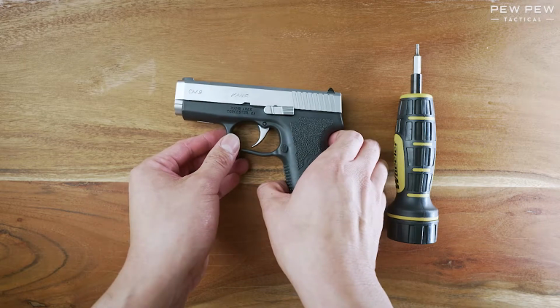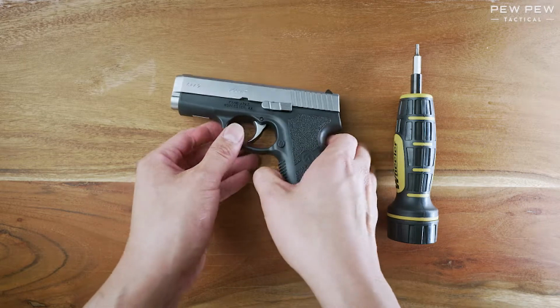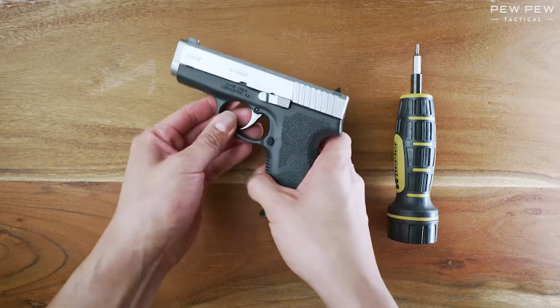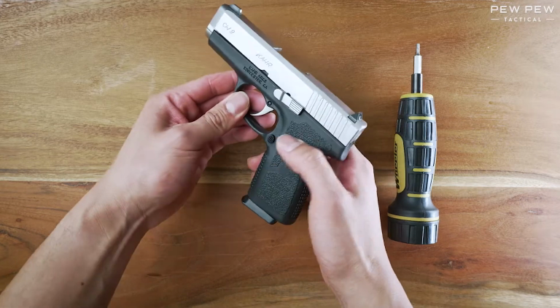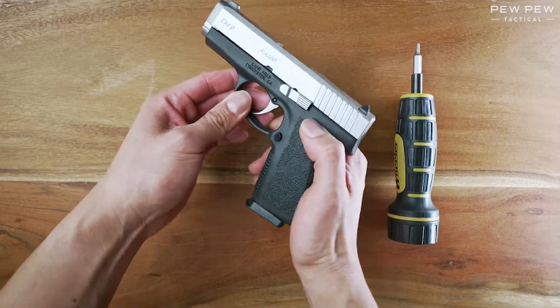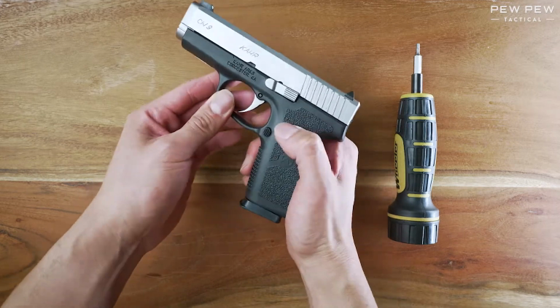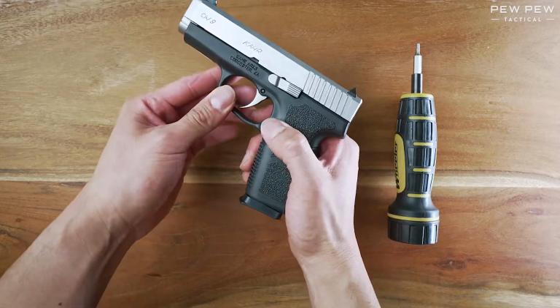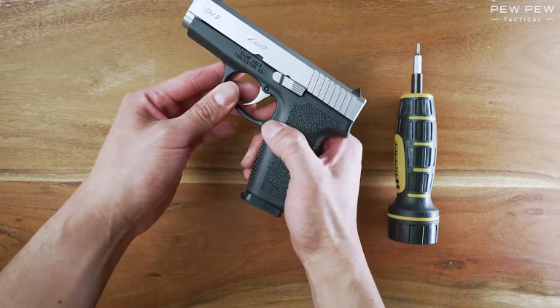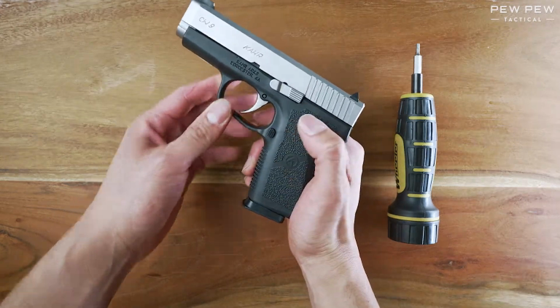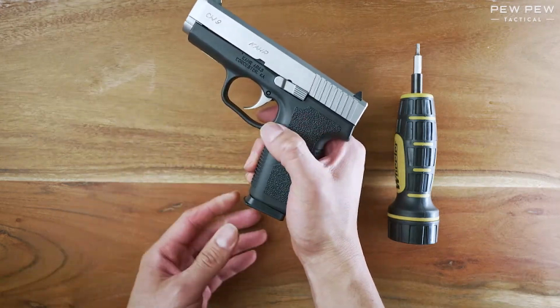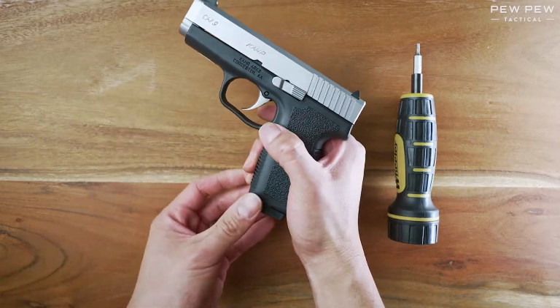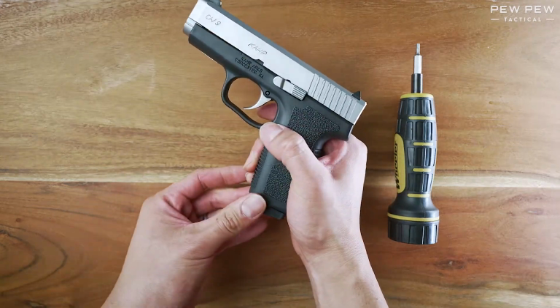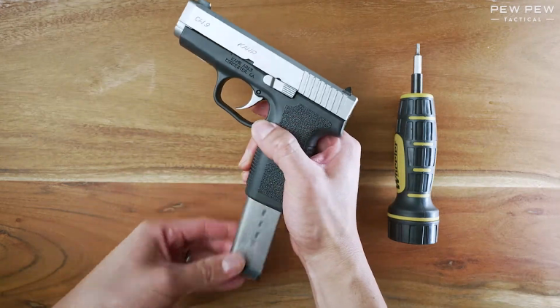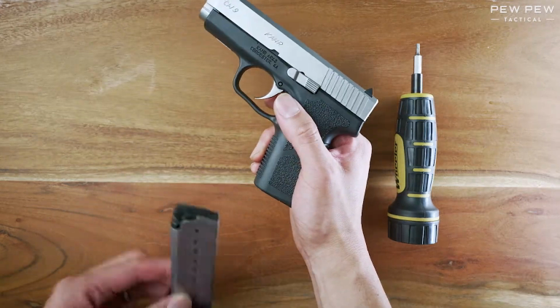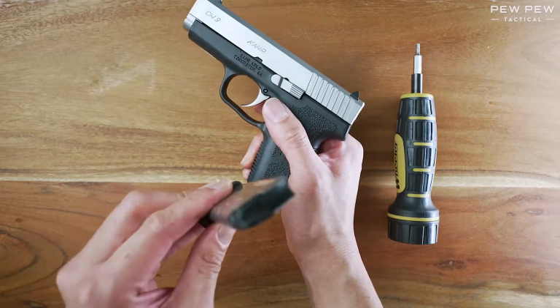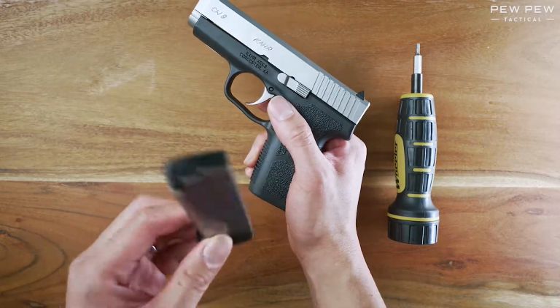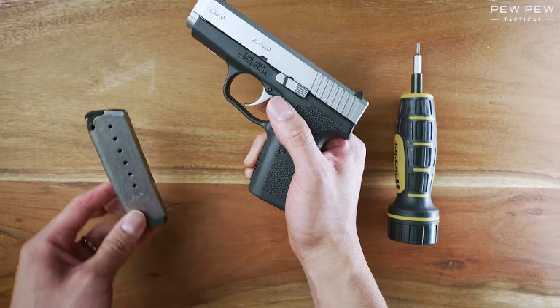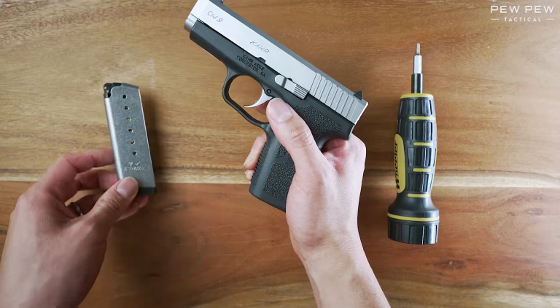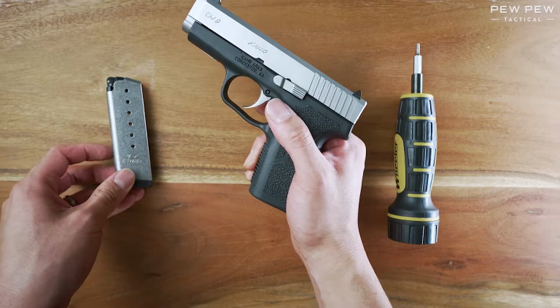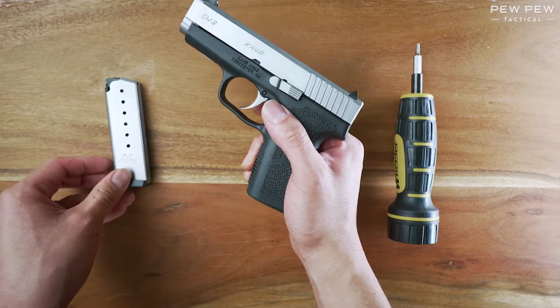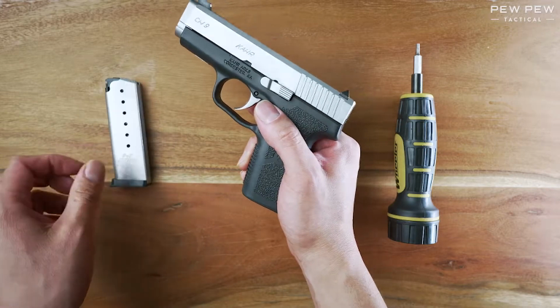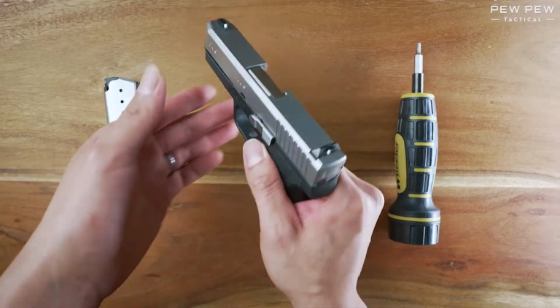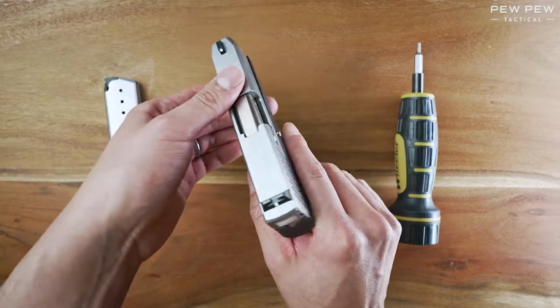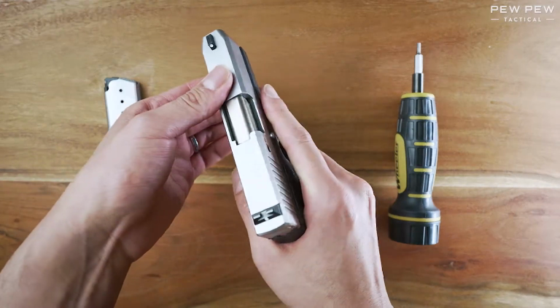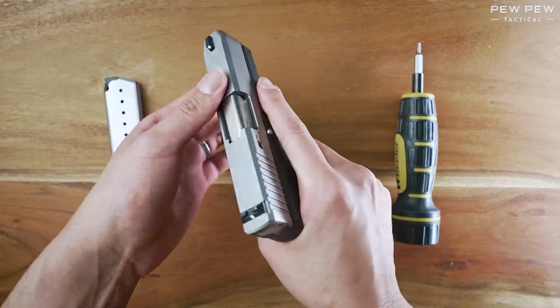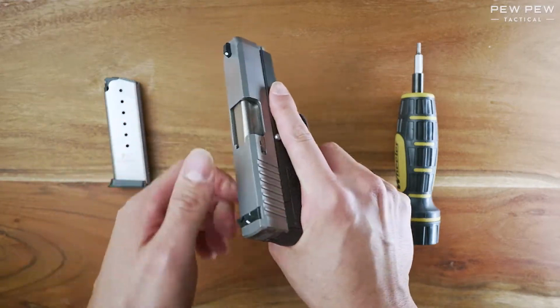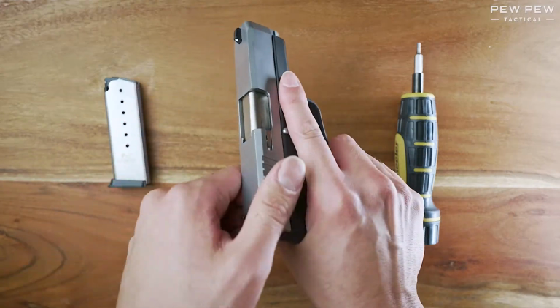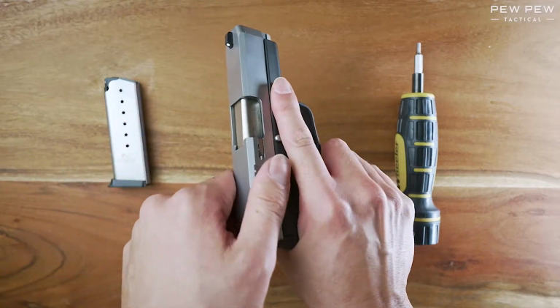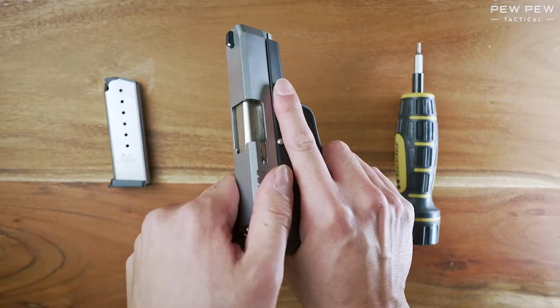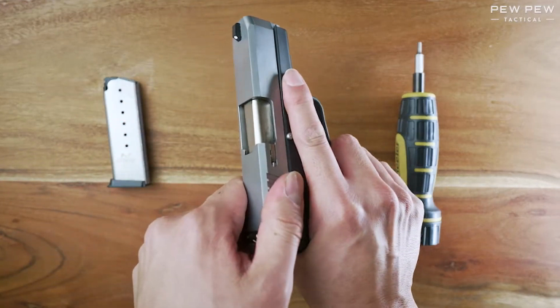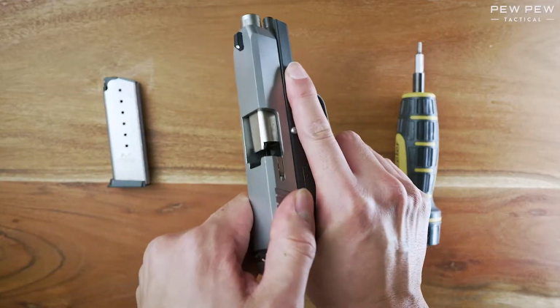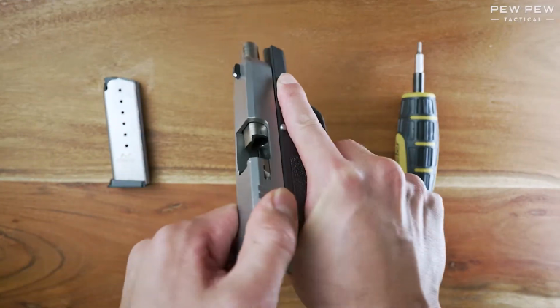First, let's make sure it's unloaded. Press the magazine release button here. Then move the slide back to make sure the chamber is clear as well.